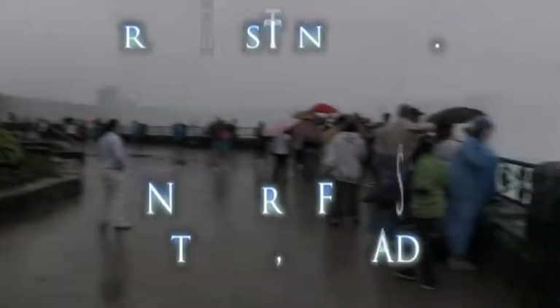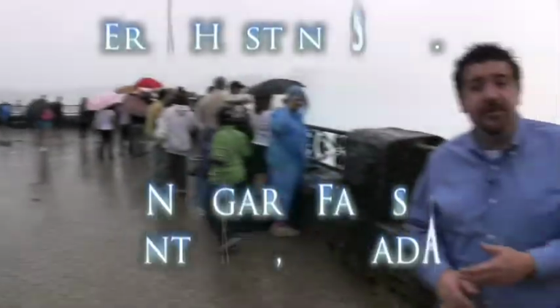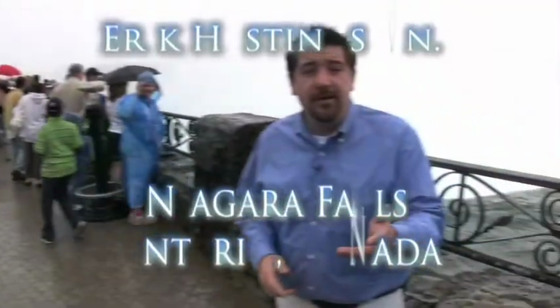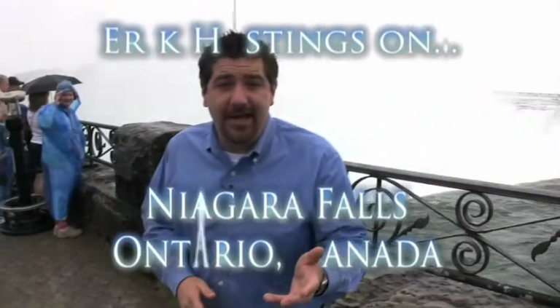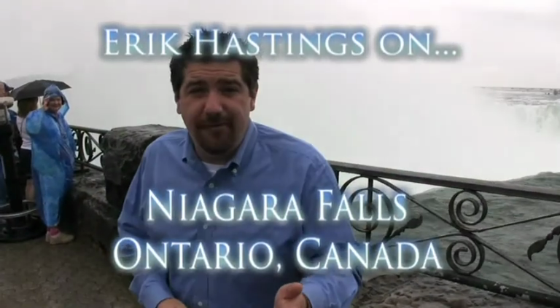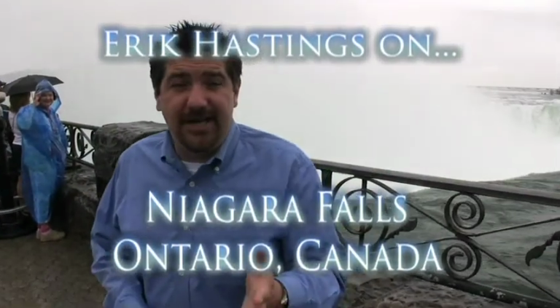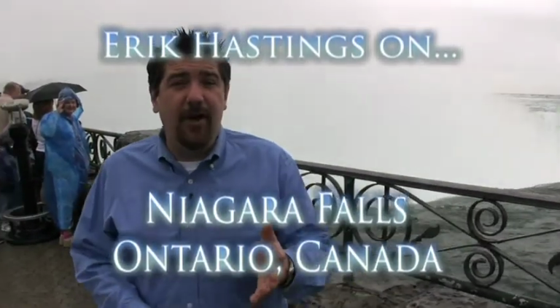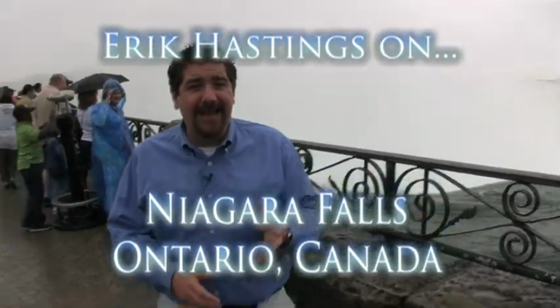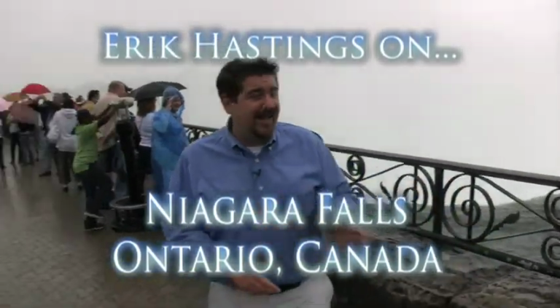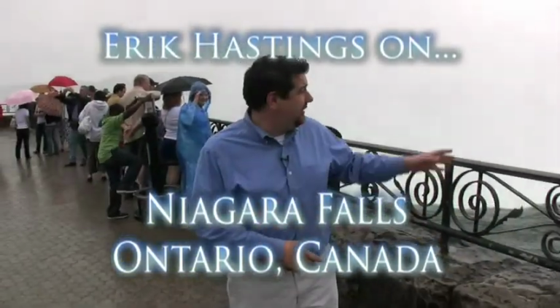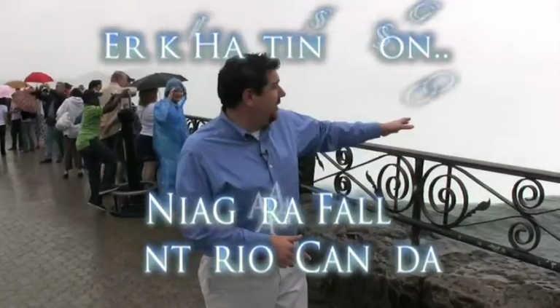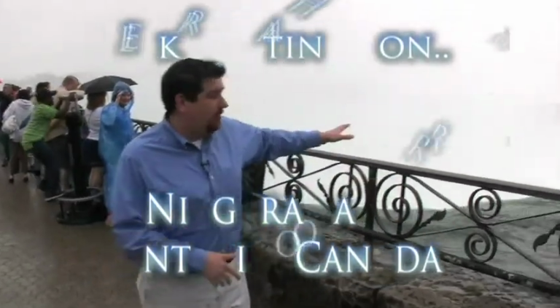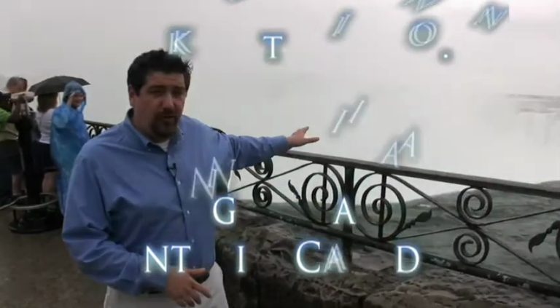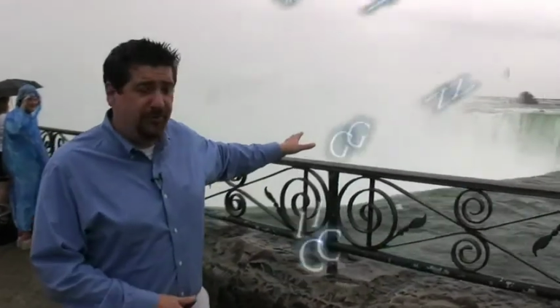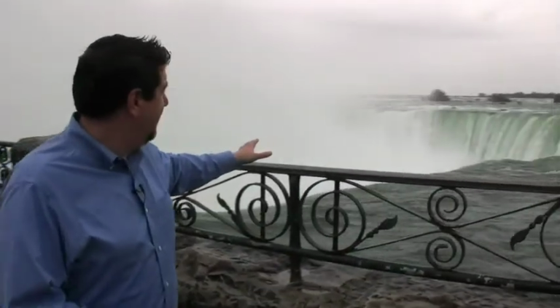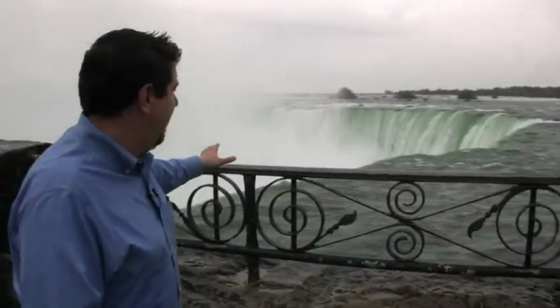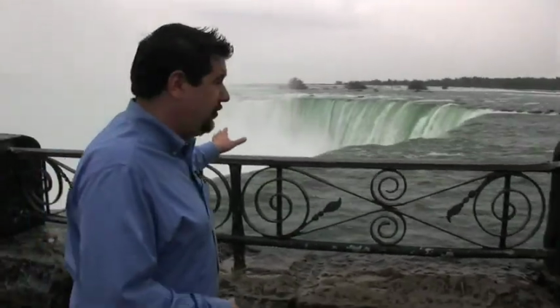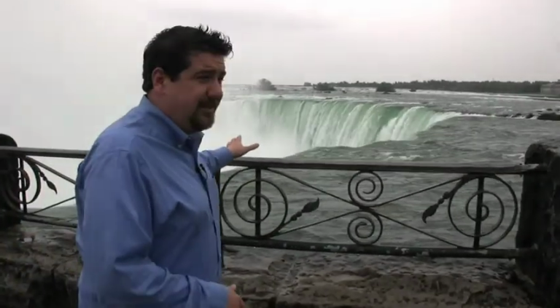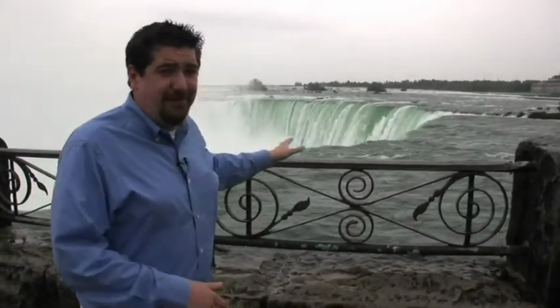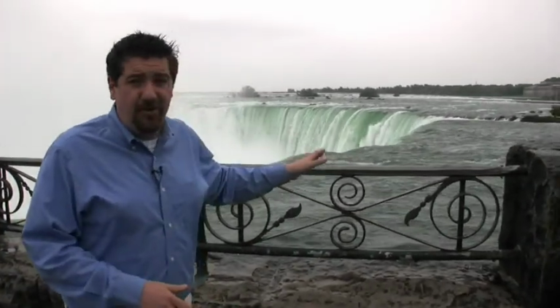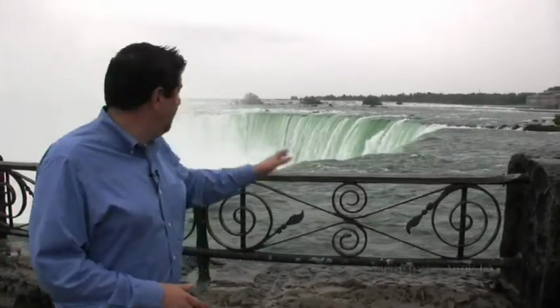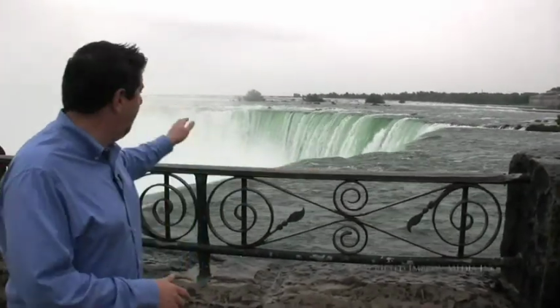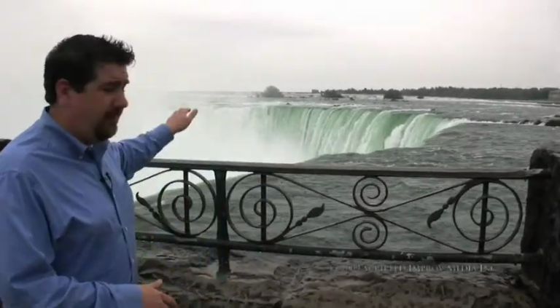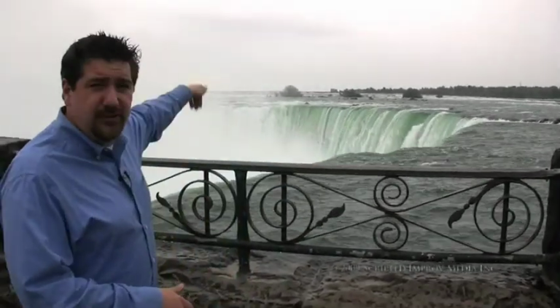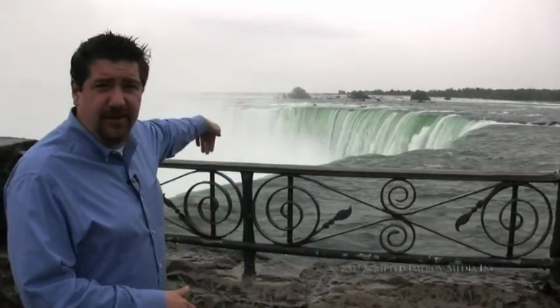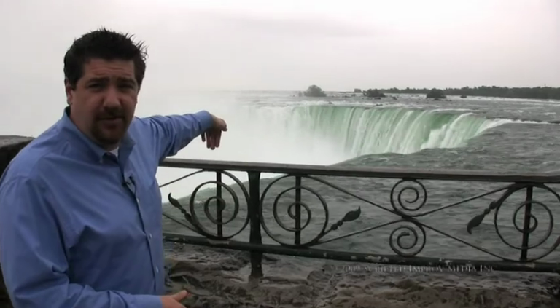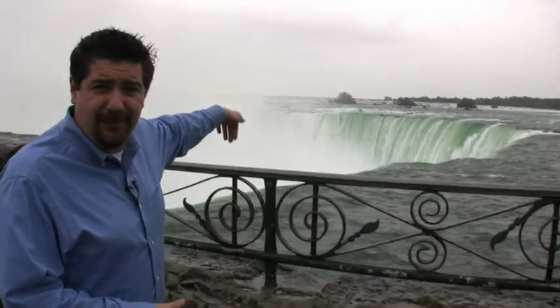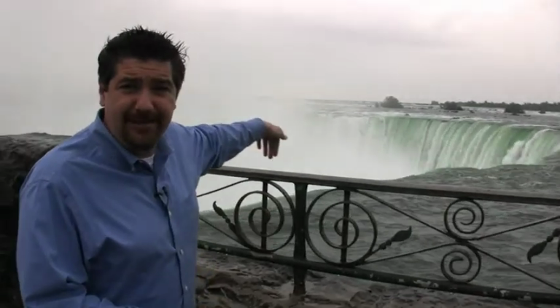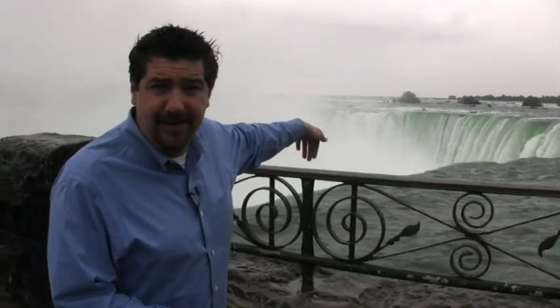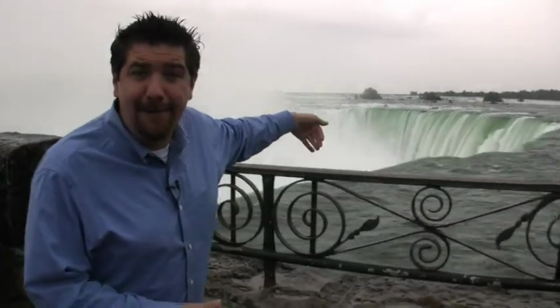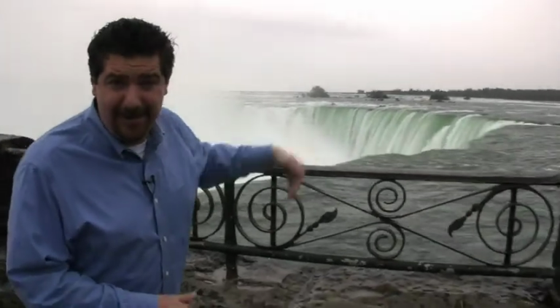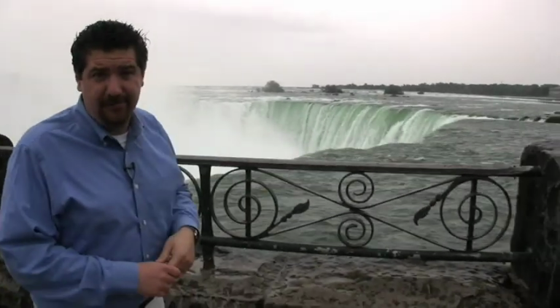I'm Eric Hastings and welcome to Niagara Falls. Today we're on the Canadian side. This is what they call the Horseshoe. You can stay up here all day — enough water falls over these falls every minute to fill a million bathtubs.